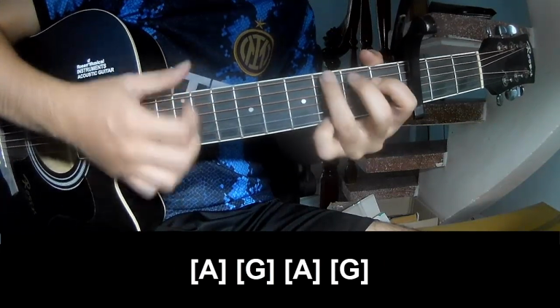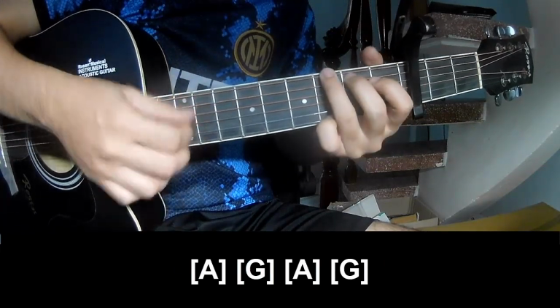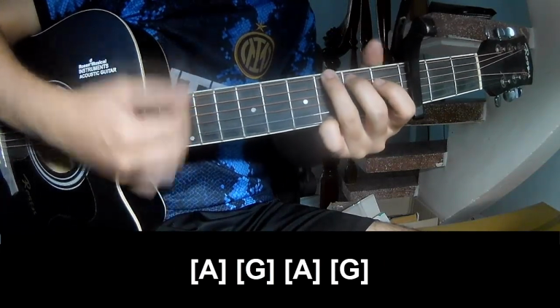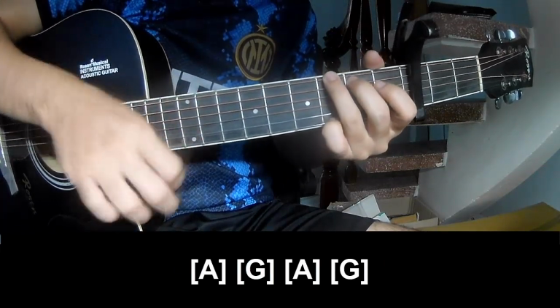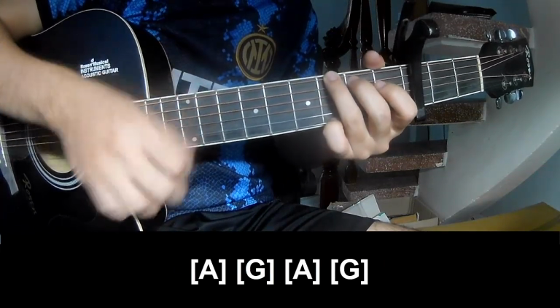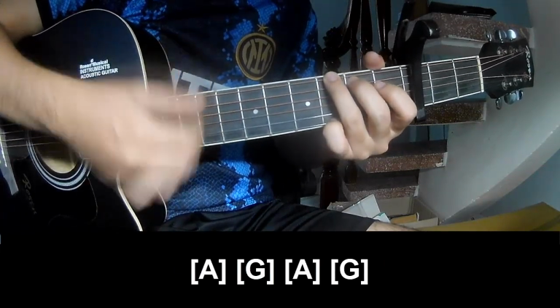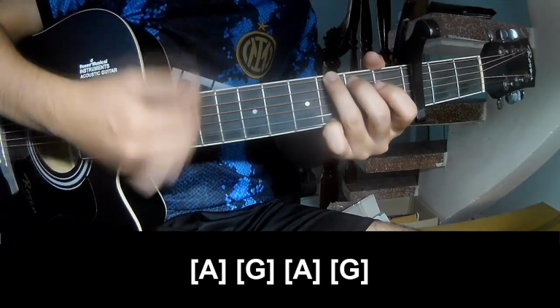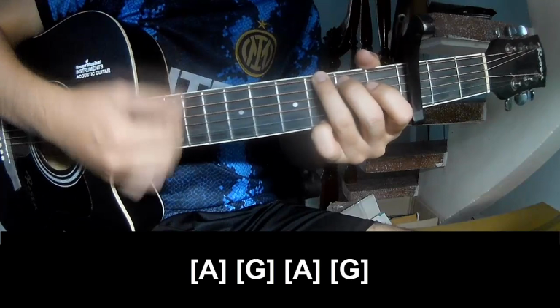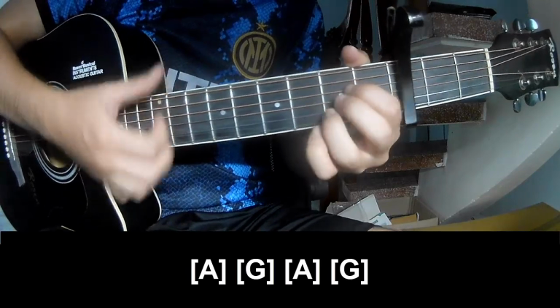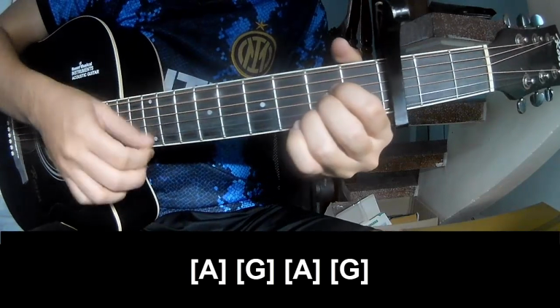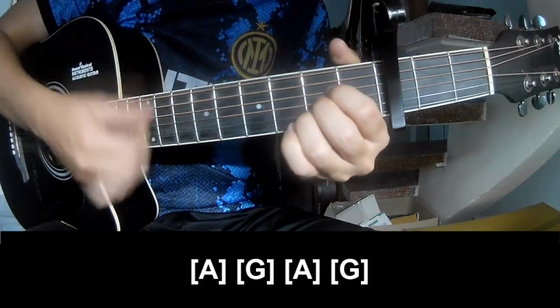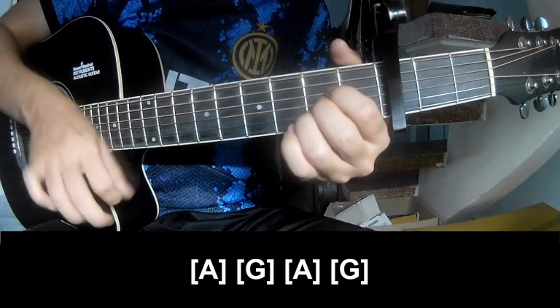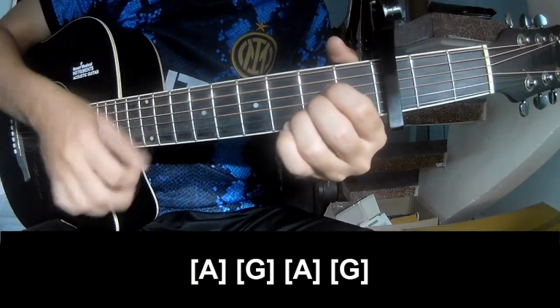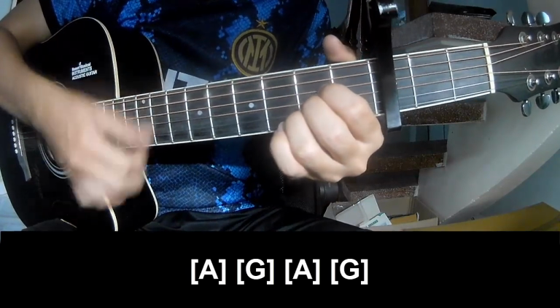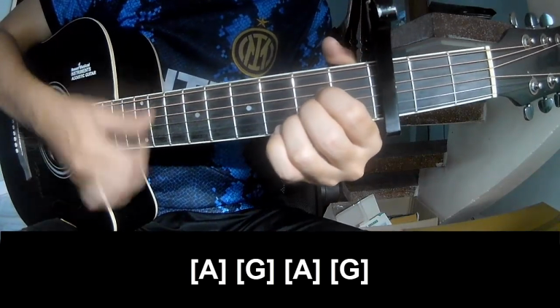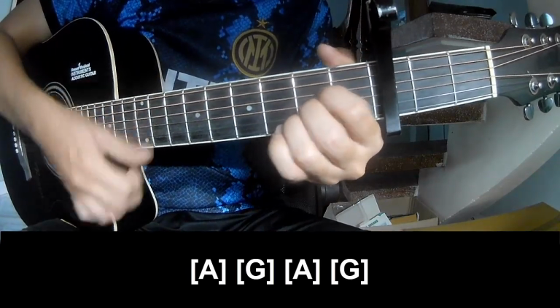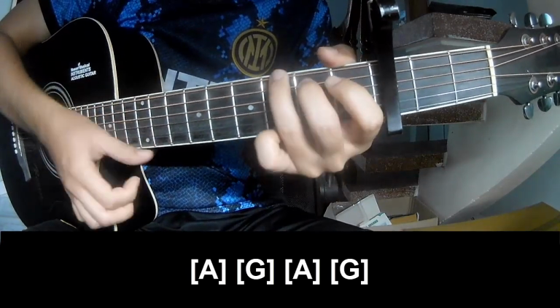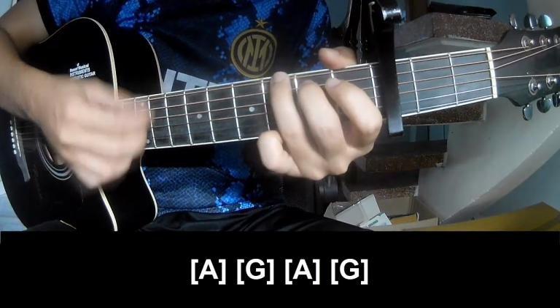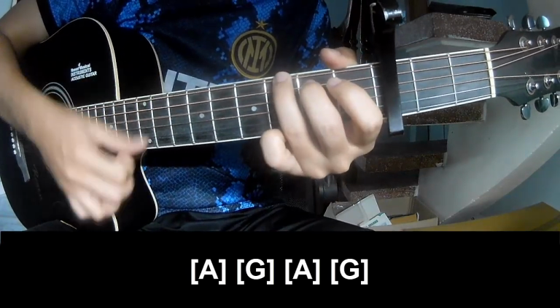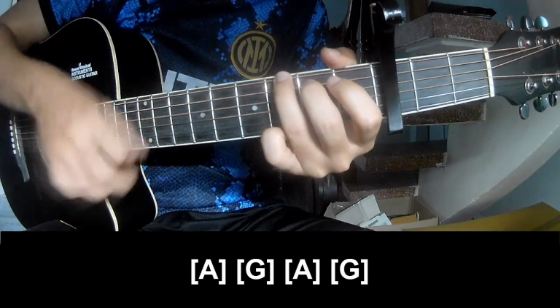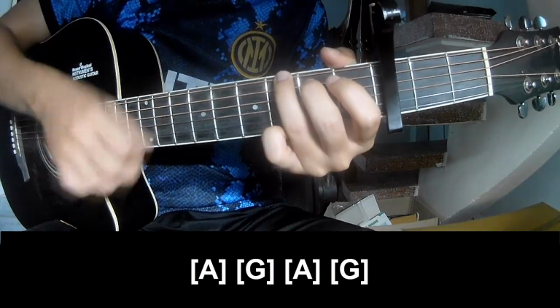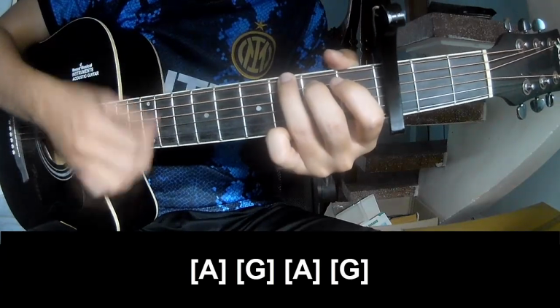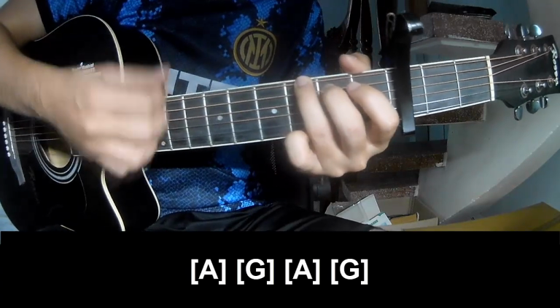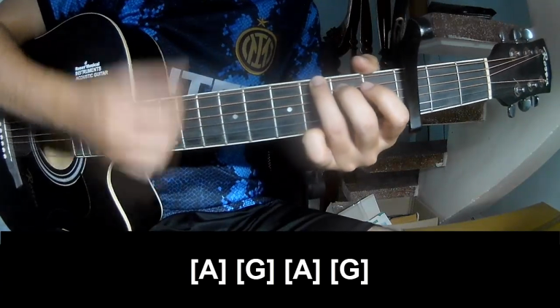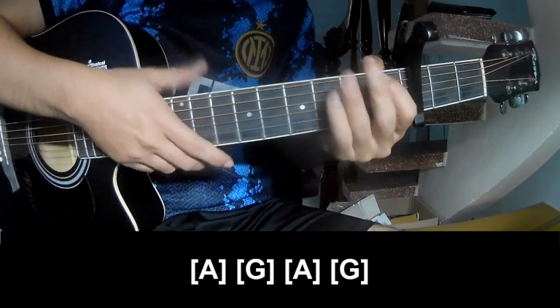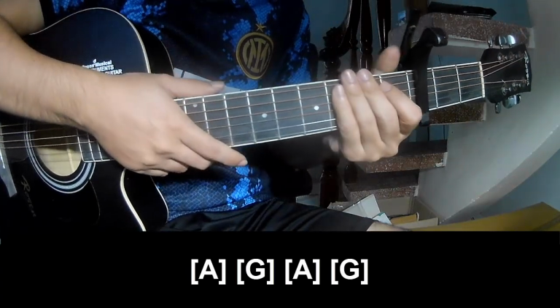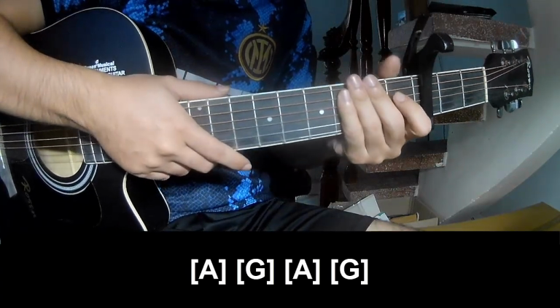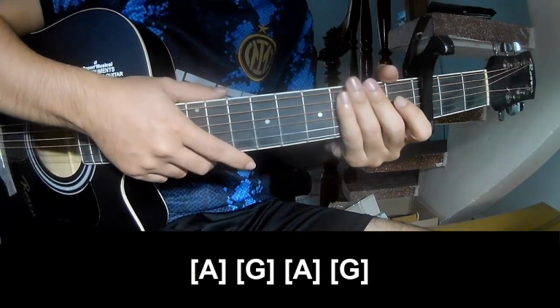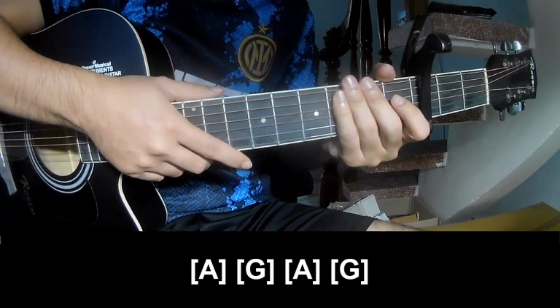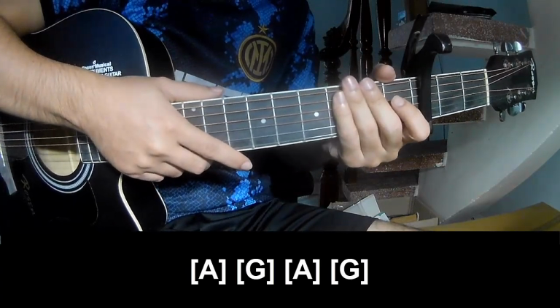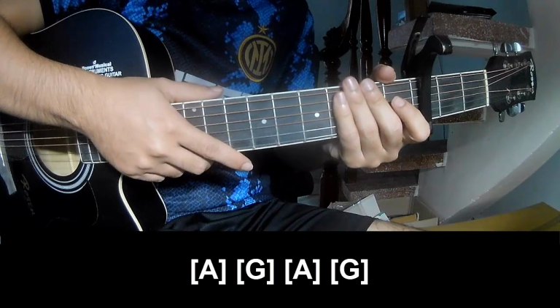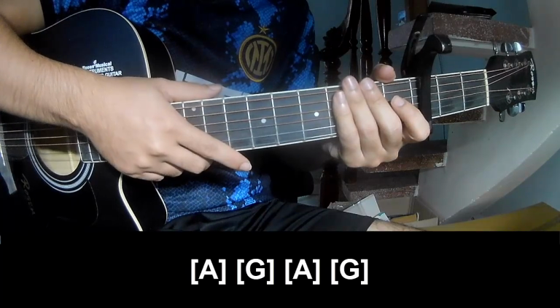G, A, and G. The instrument is played the same way. Keep watching and see you again. Bye-bye!